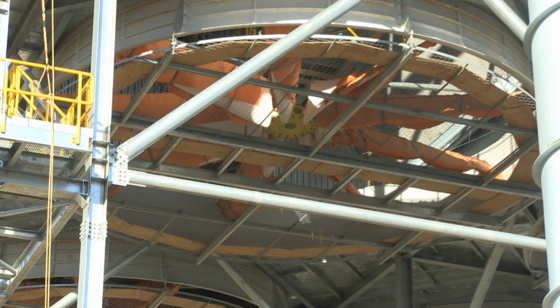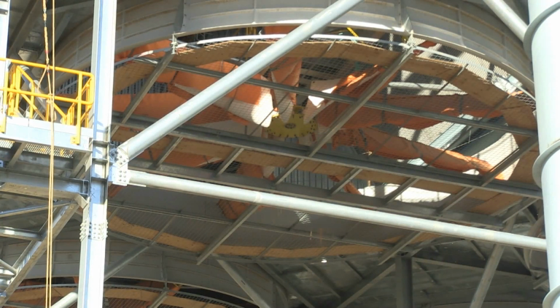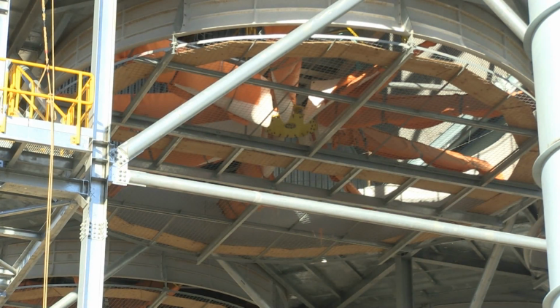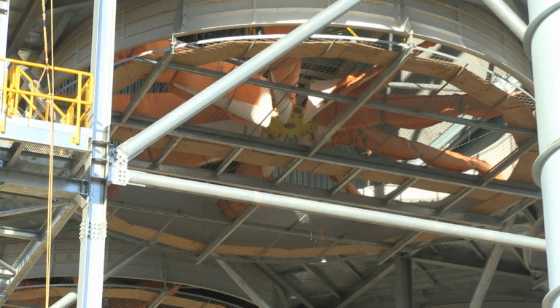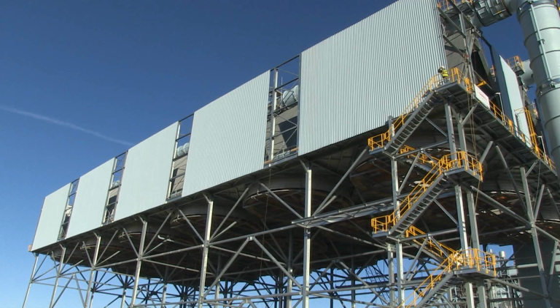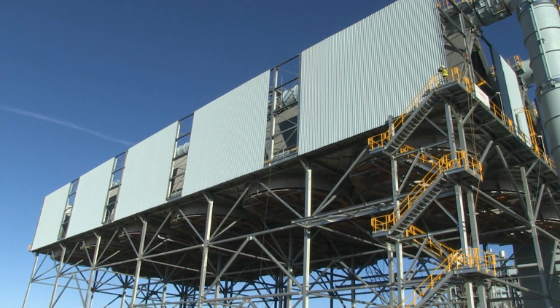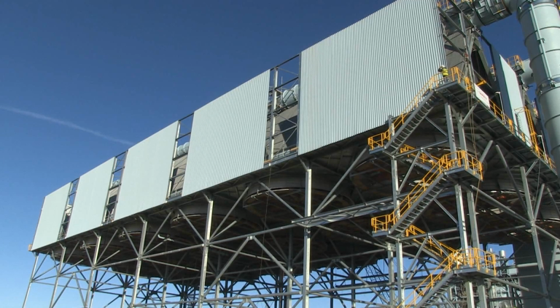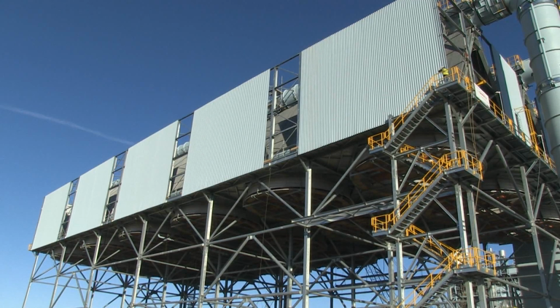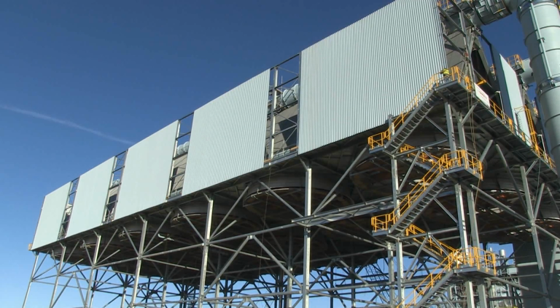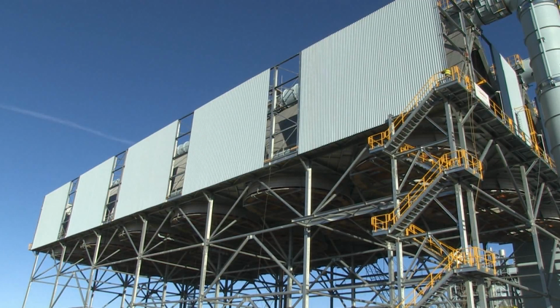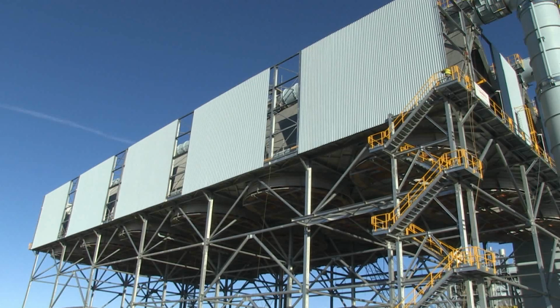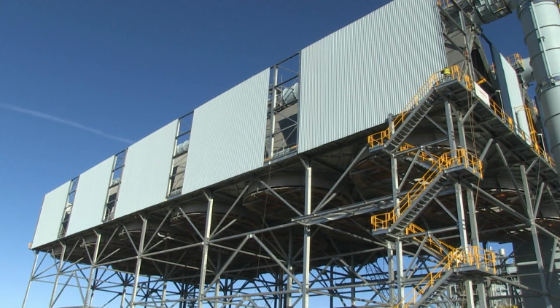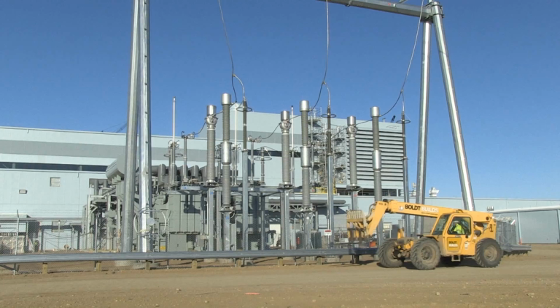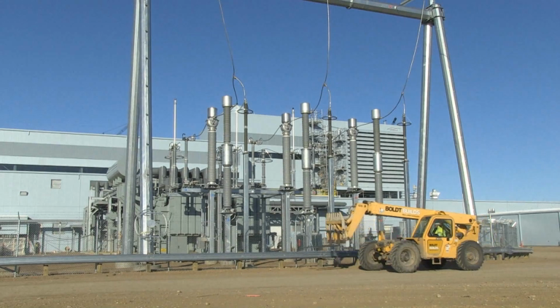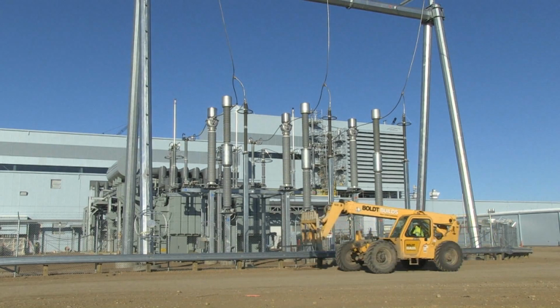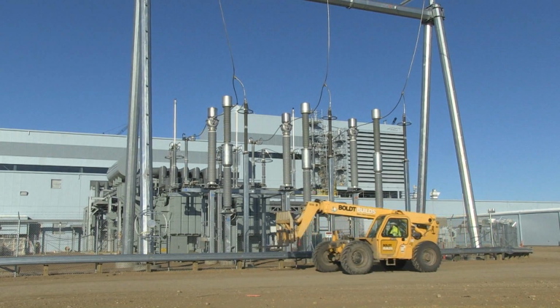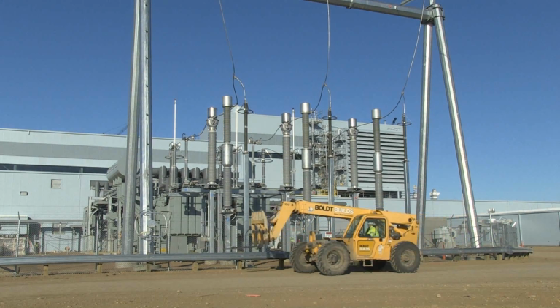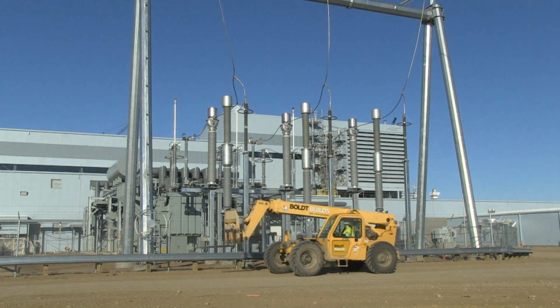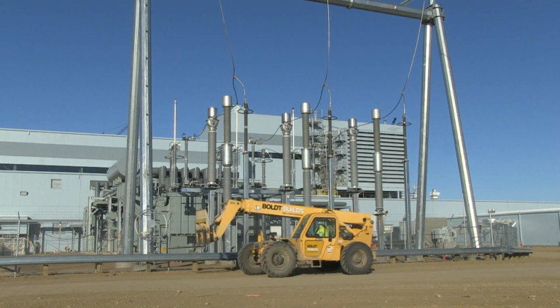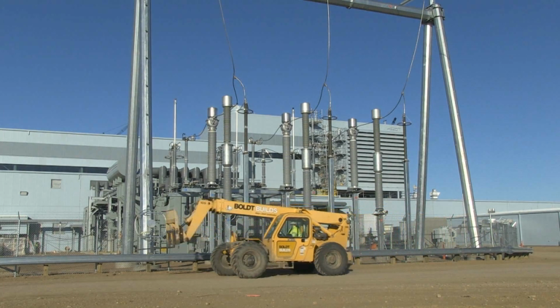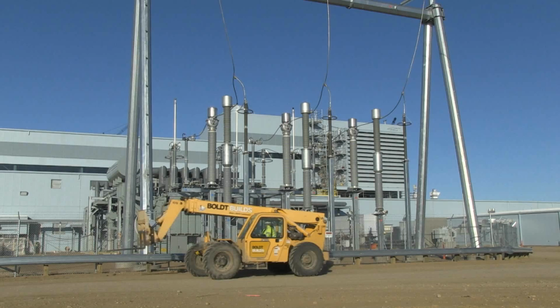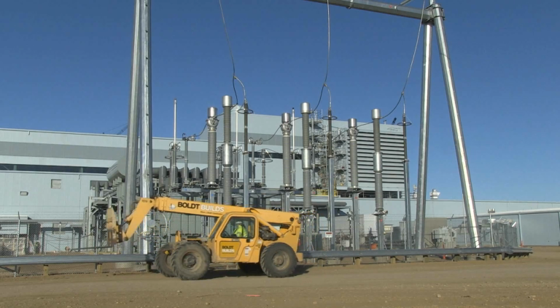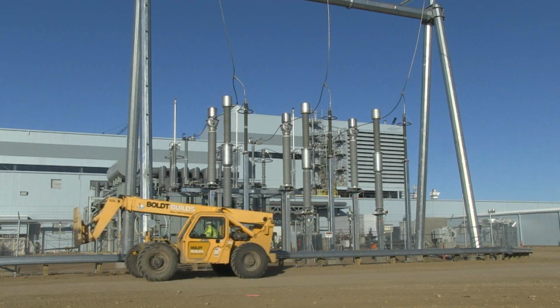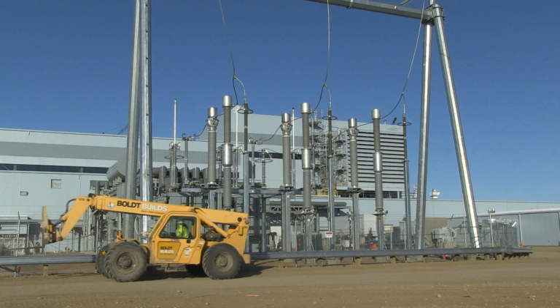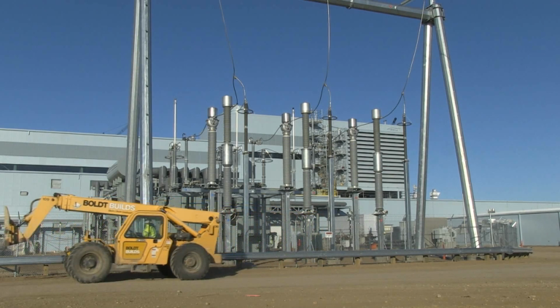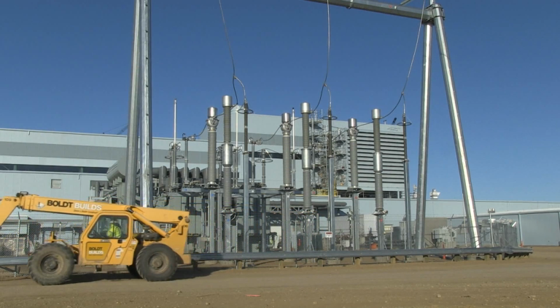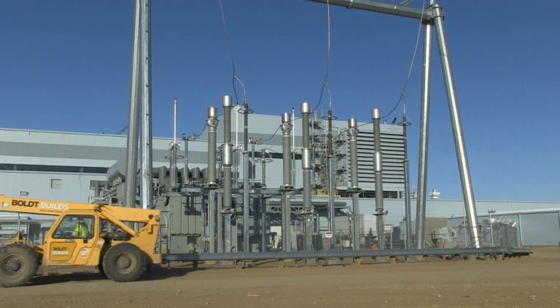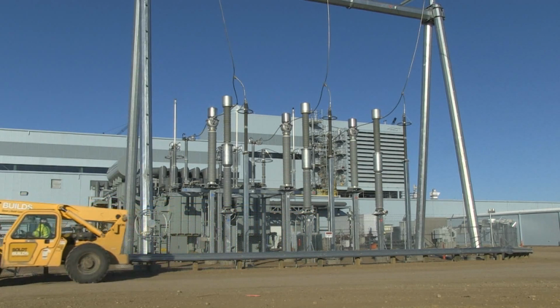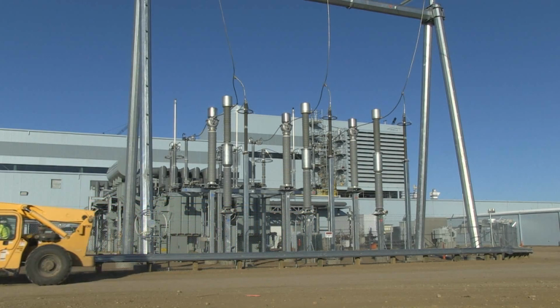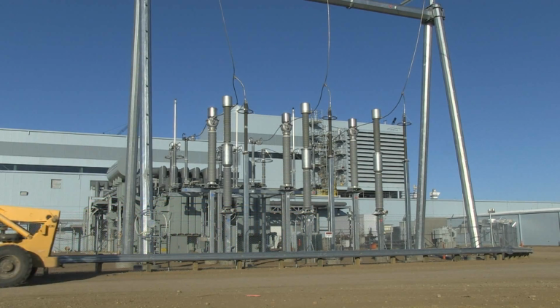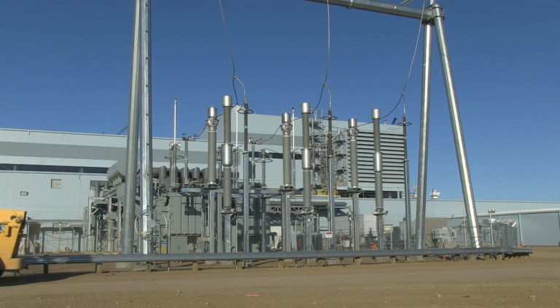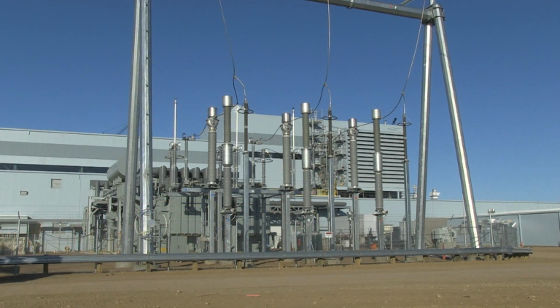The air-cooled condenser is almost complete. The wind walls are going up — some of the last pieces to put in place. In mid-December, the electrical system reached backfeed, meaning electricity was successfully fed from the transmission grid back to the plant.